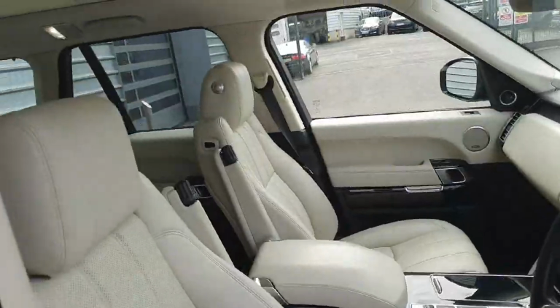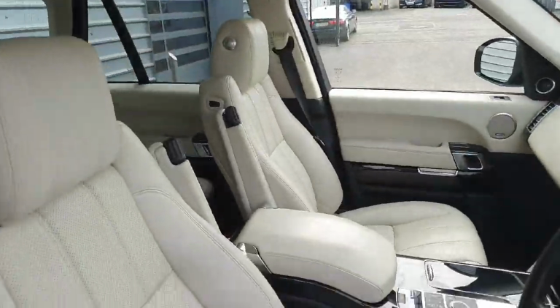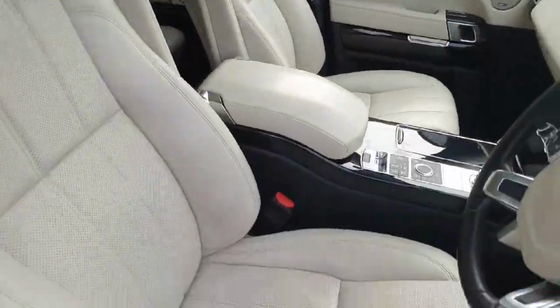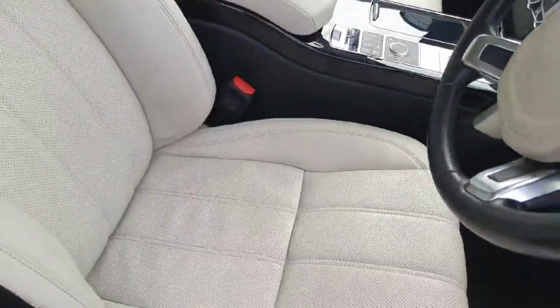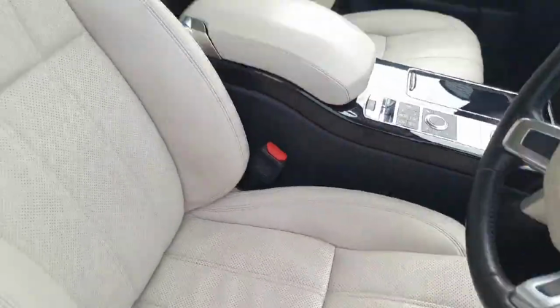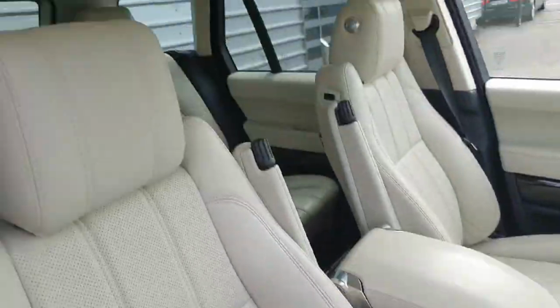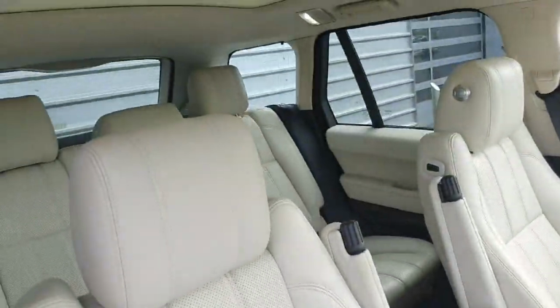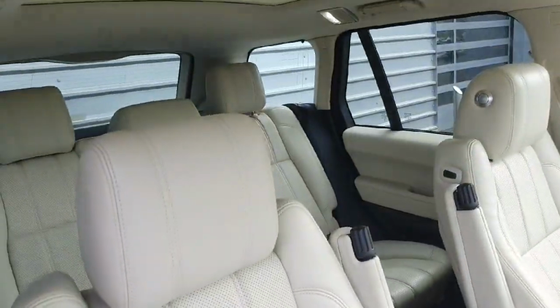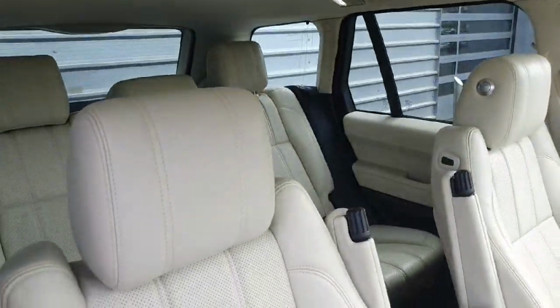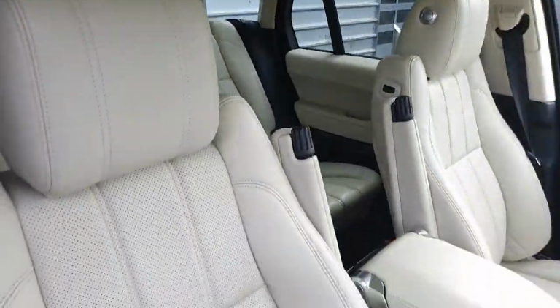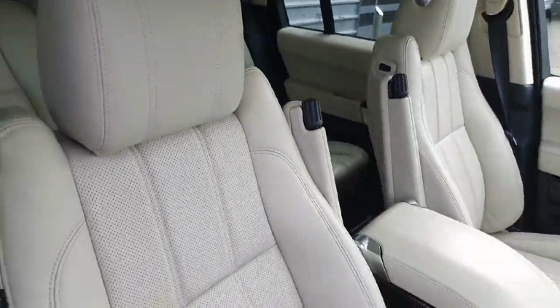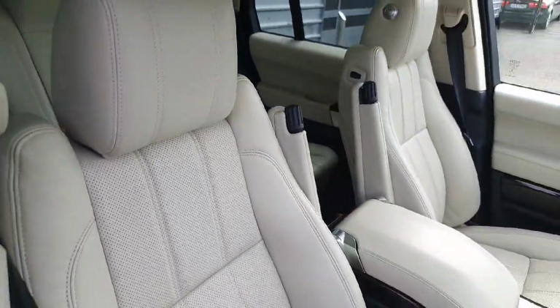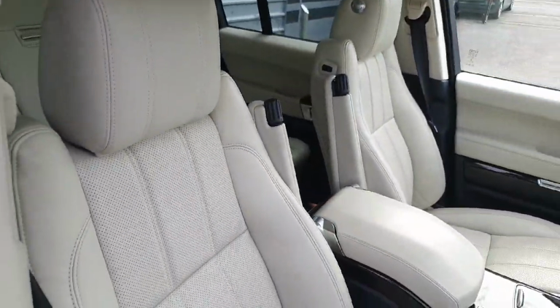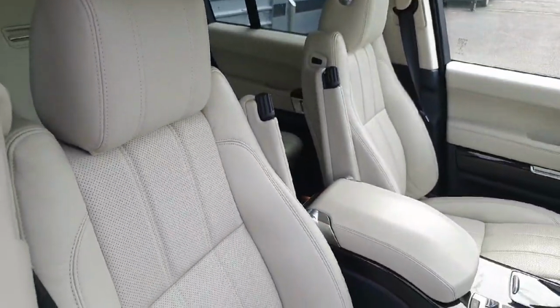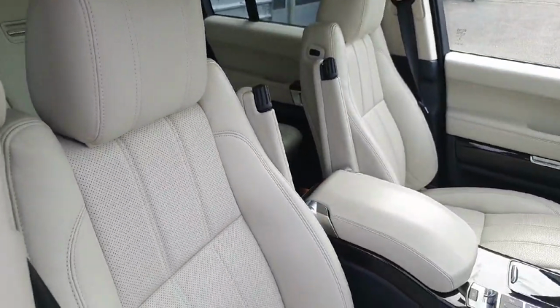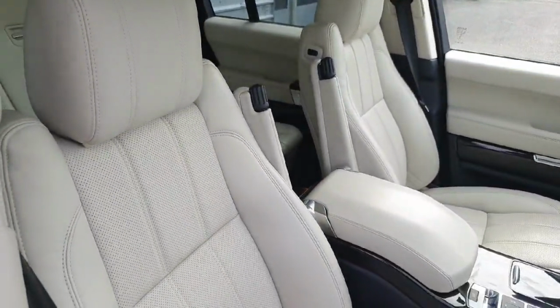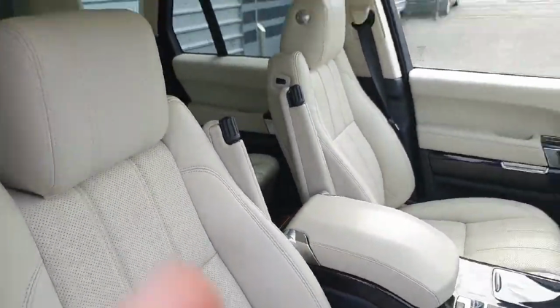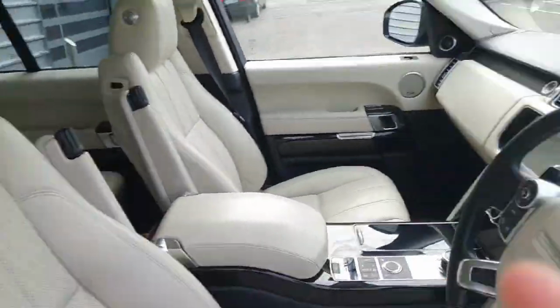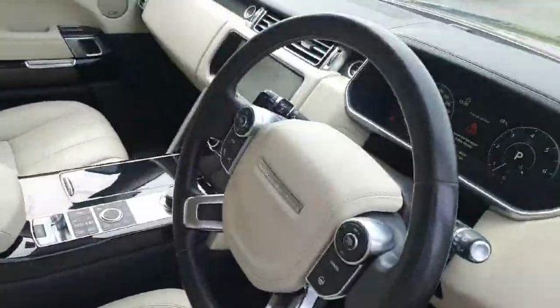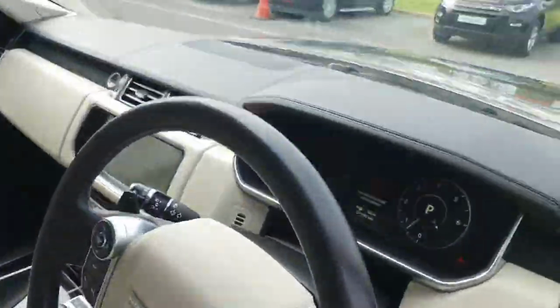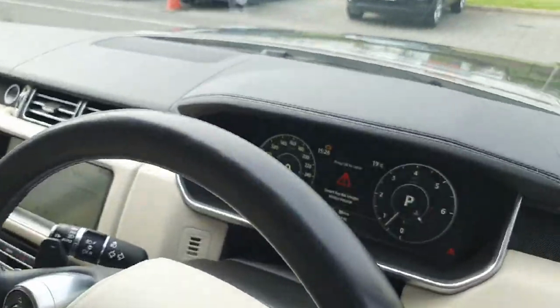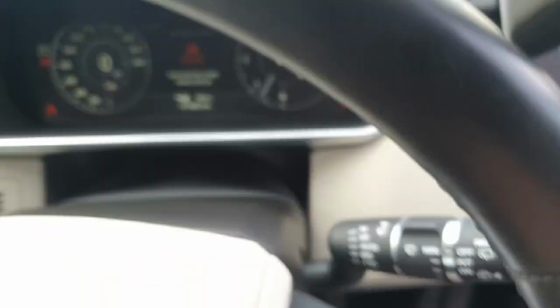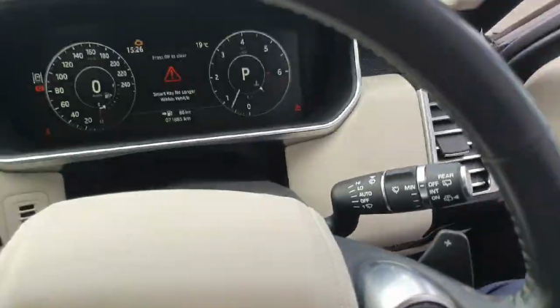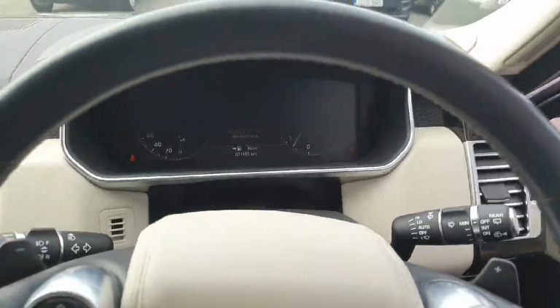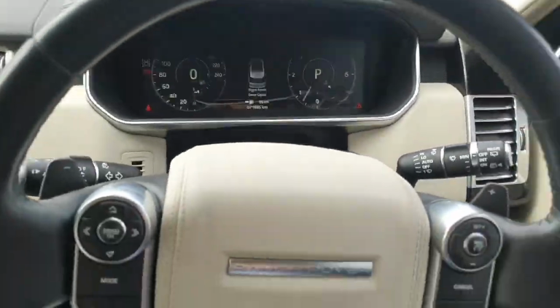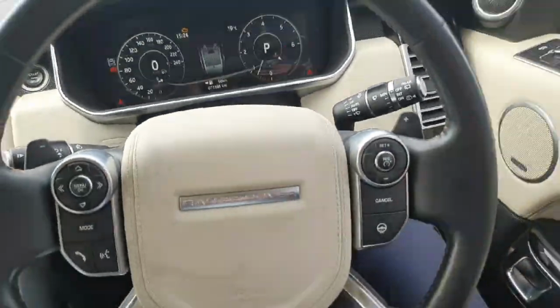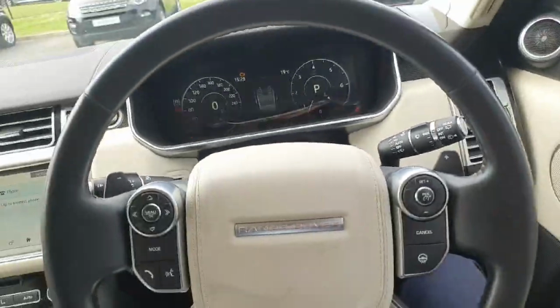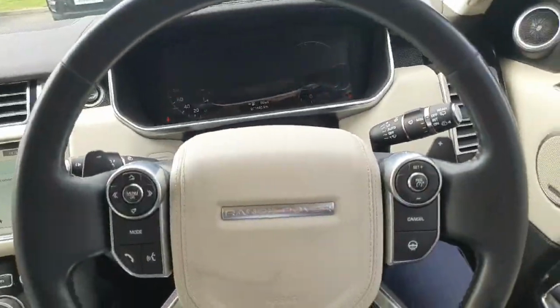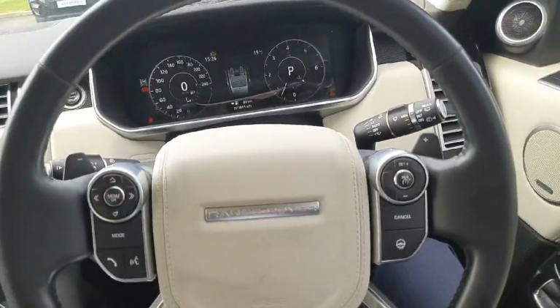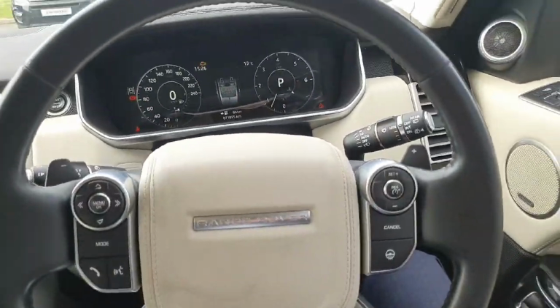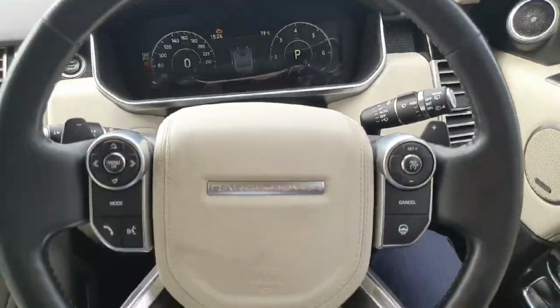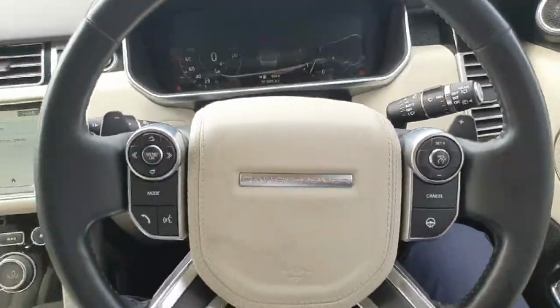The seats are heated and cooled in the front, and just heated in the back, finished in some absolutely stunning ivory white leather. There's a full interactive driver's display and a multifunction steering wheel, which is also heated.